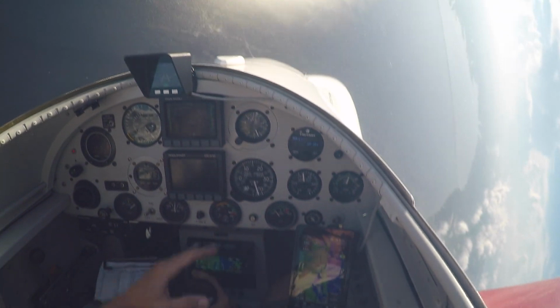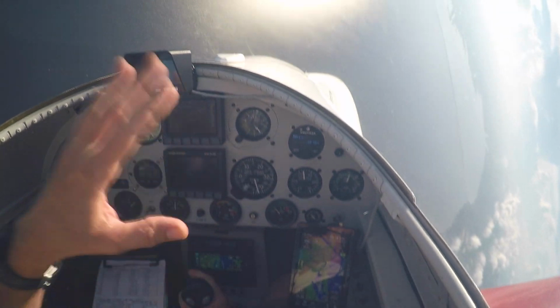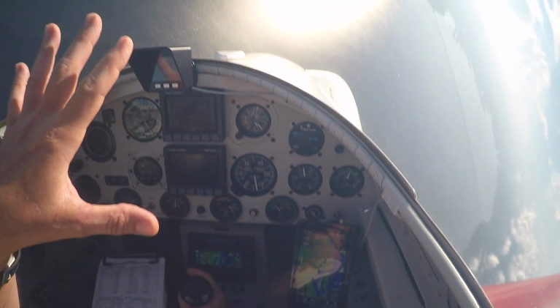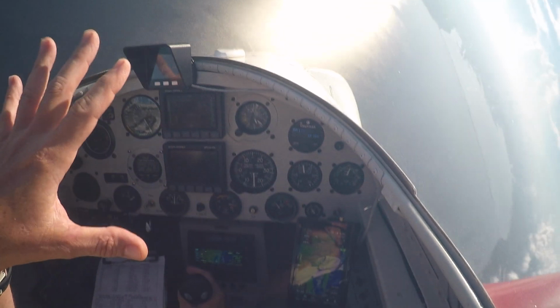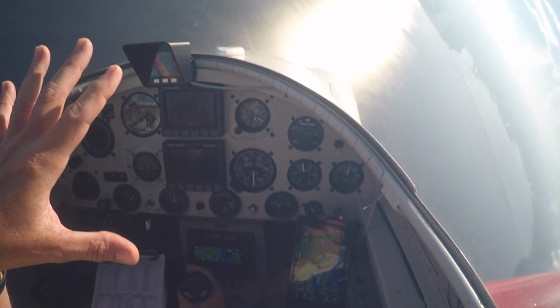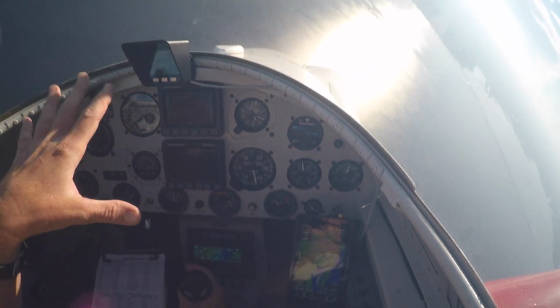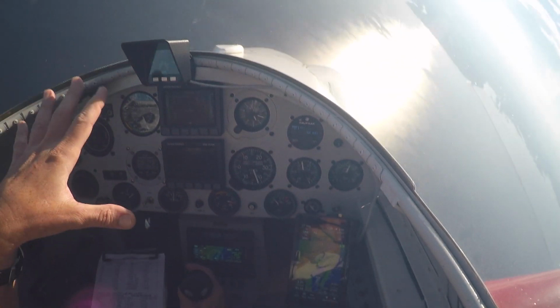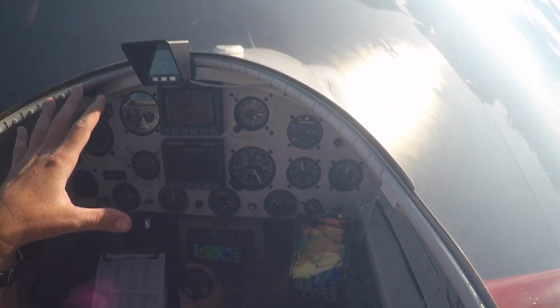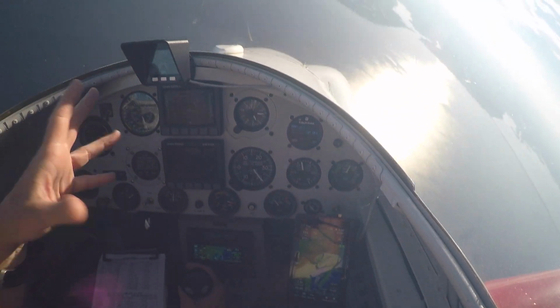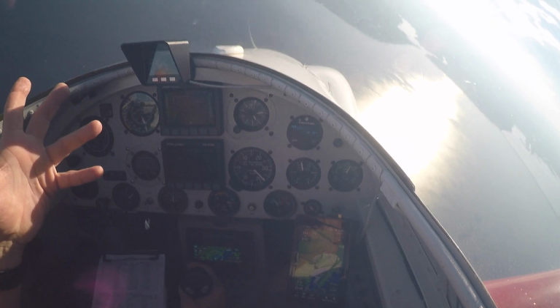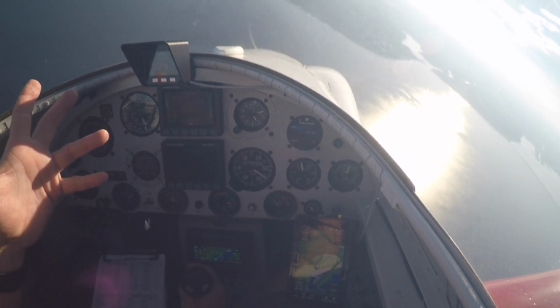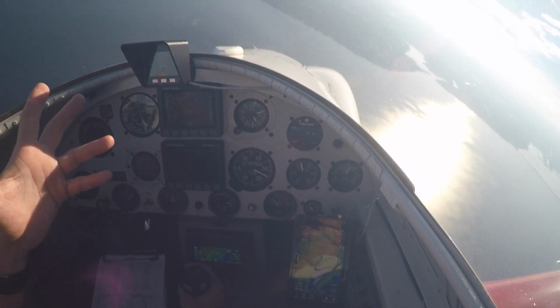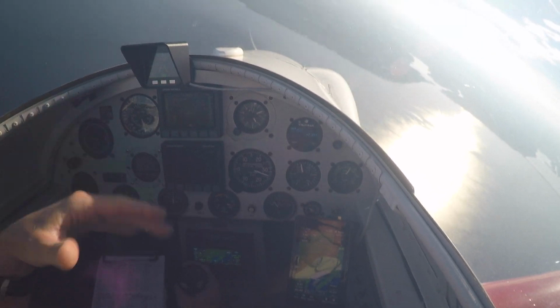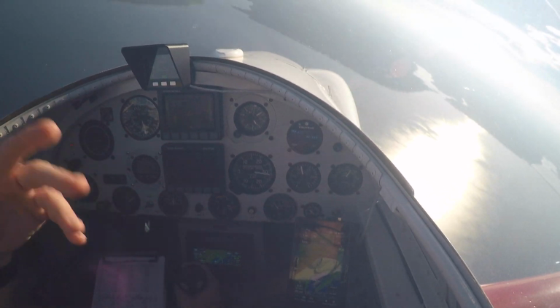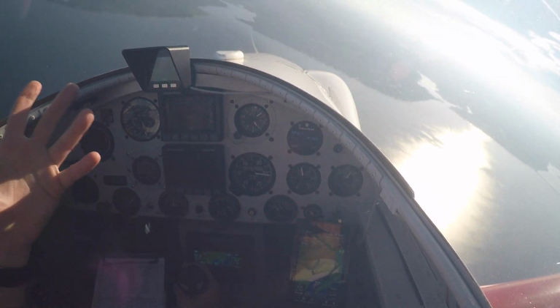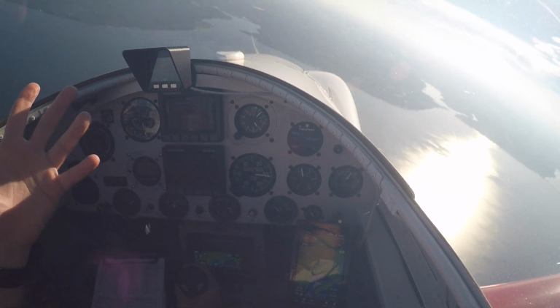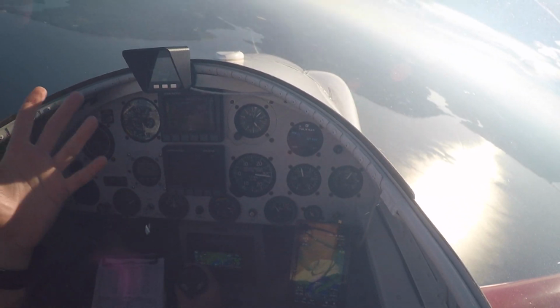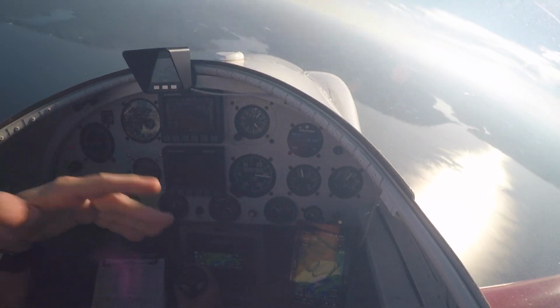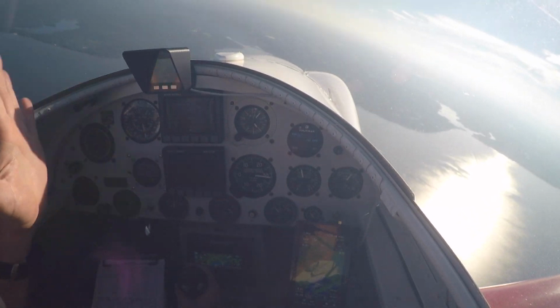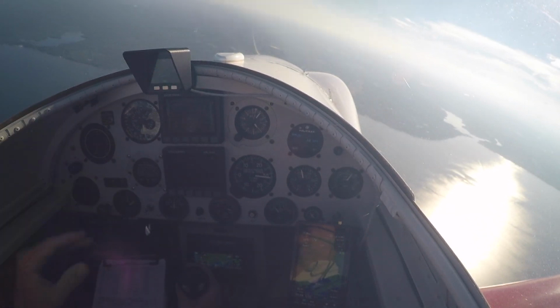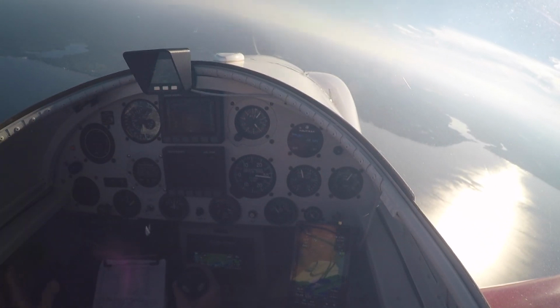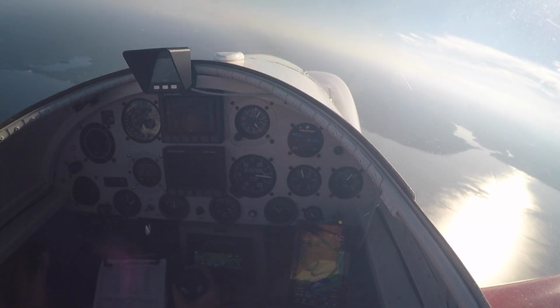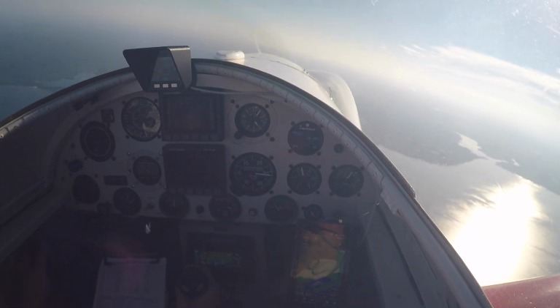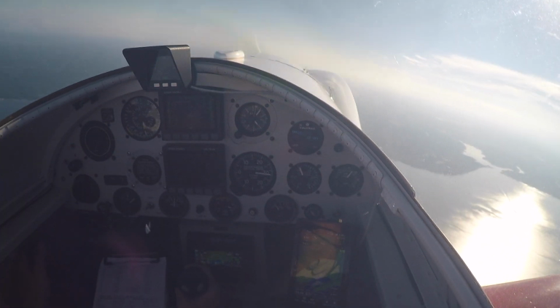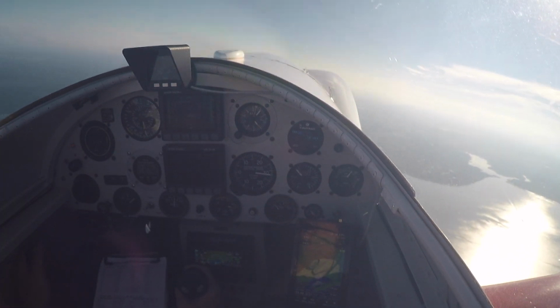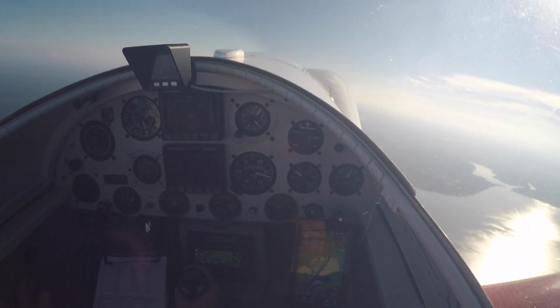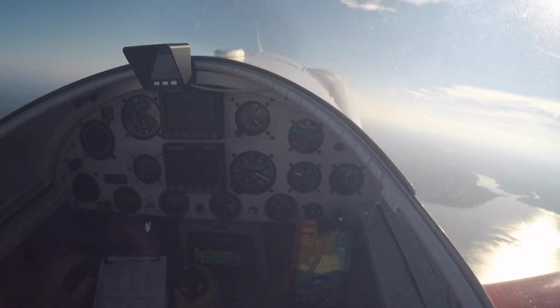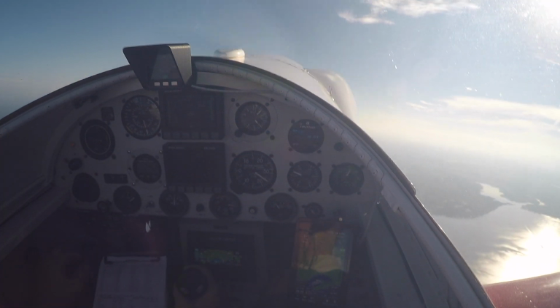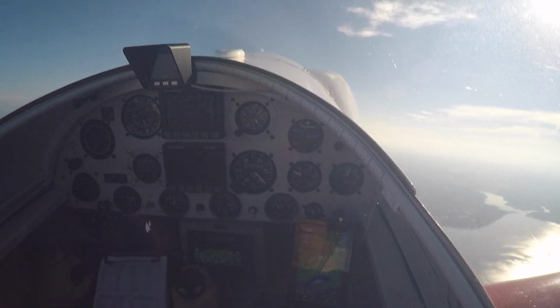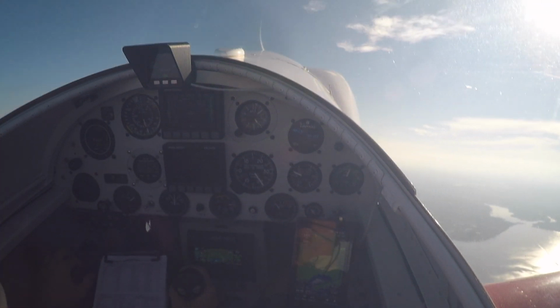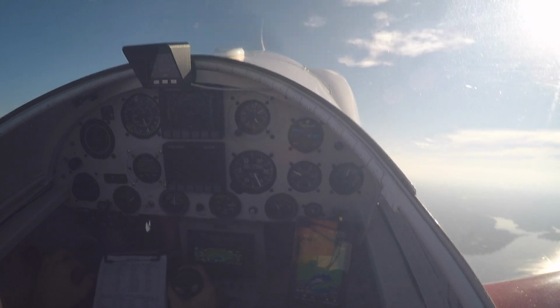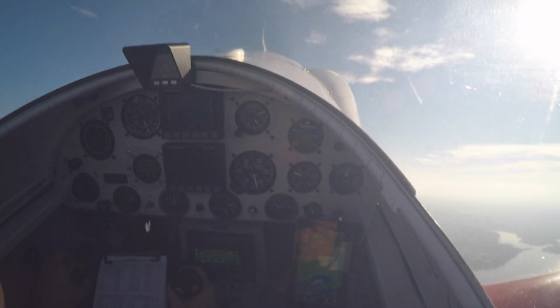Now when you do an accelerated stall like that under G, the way you know the airplane stalls is the nose stops tracking across the horizon. Let's go up and take one more look at that.